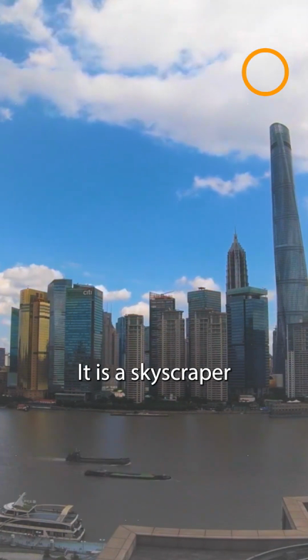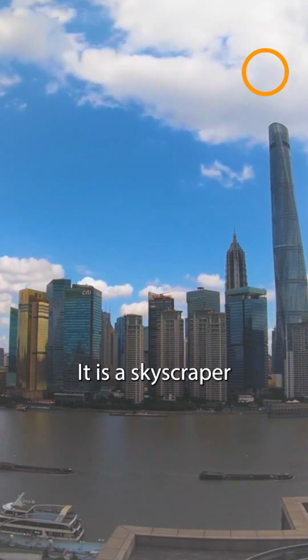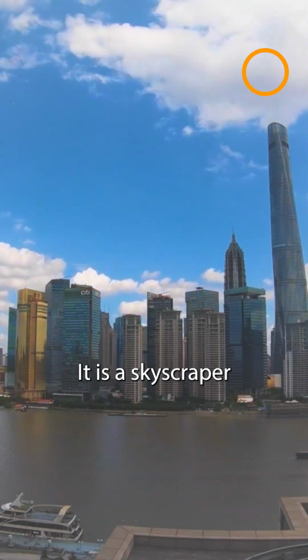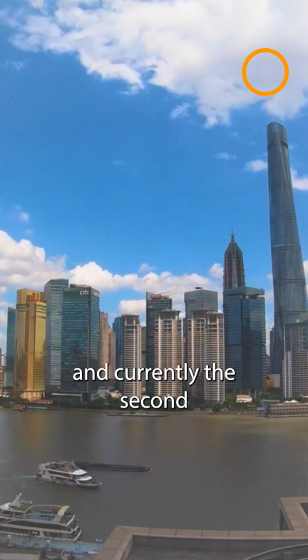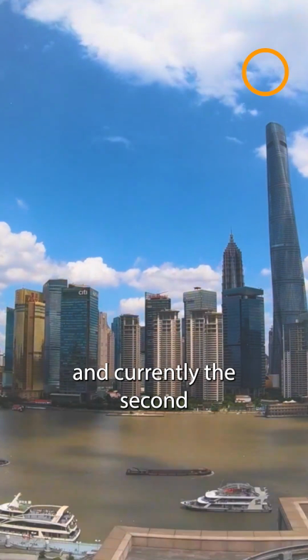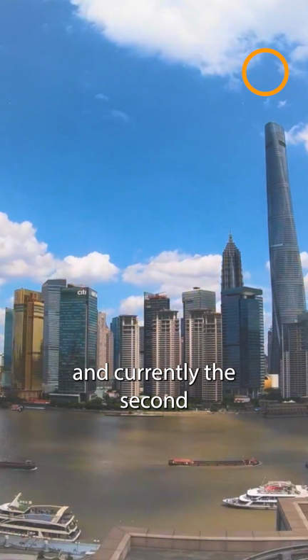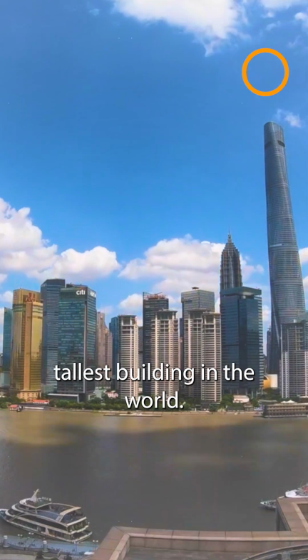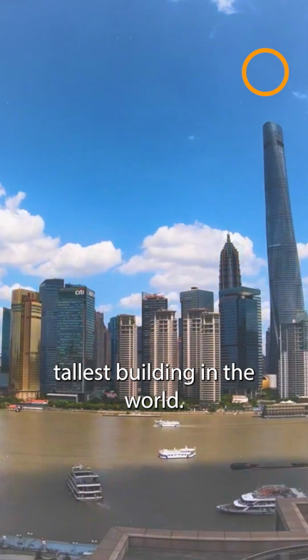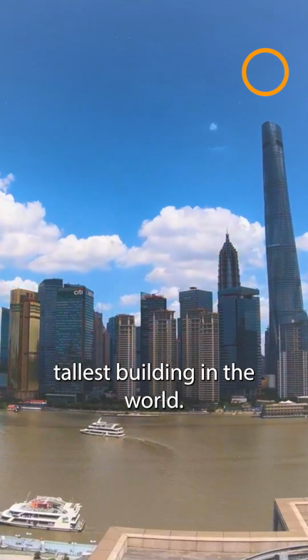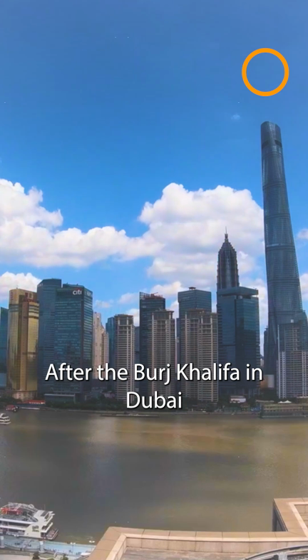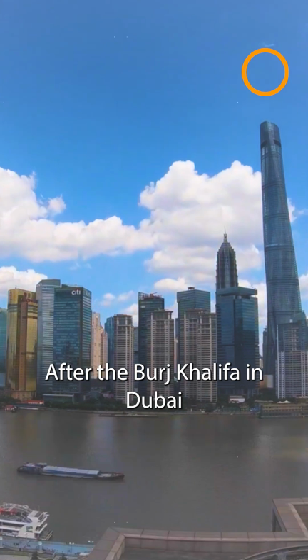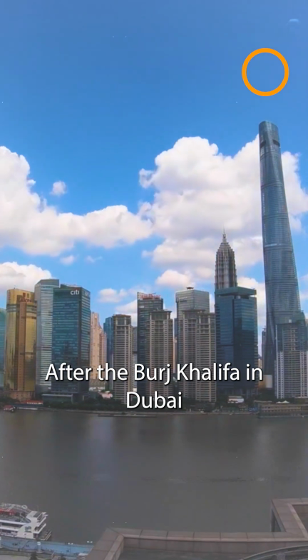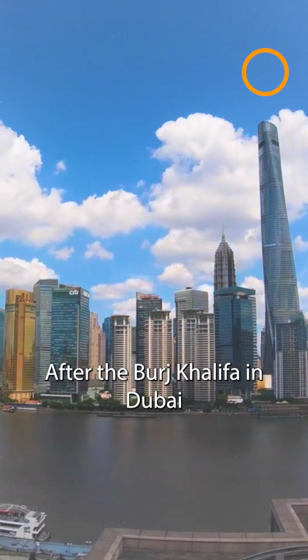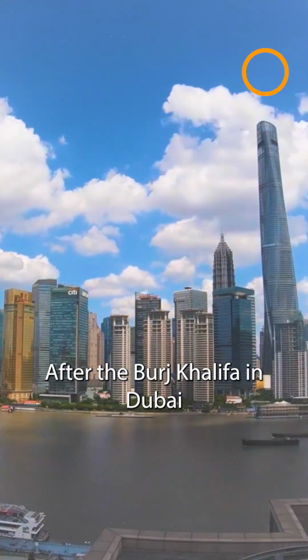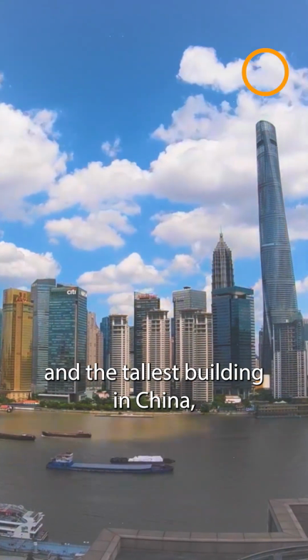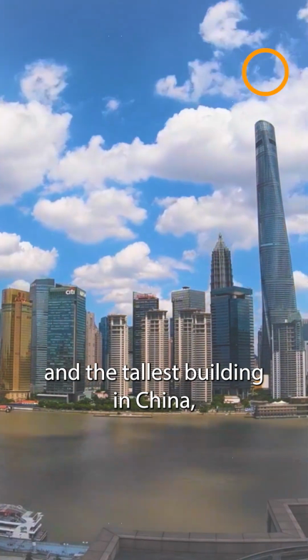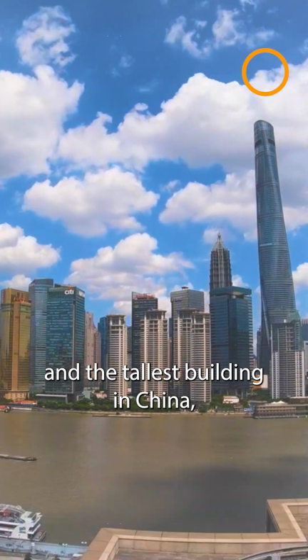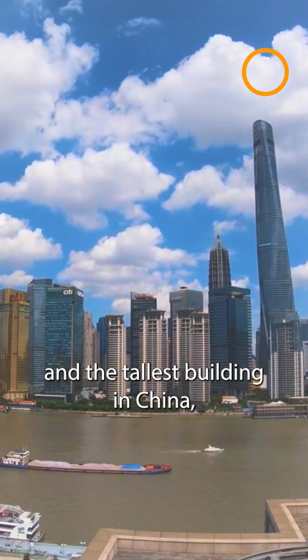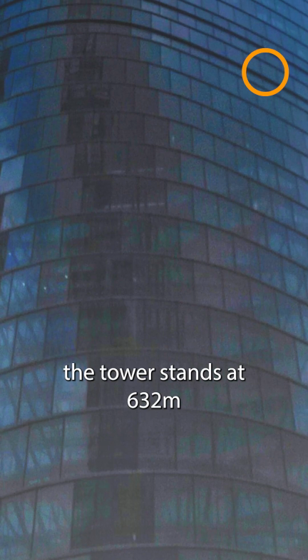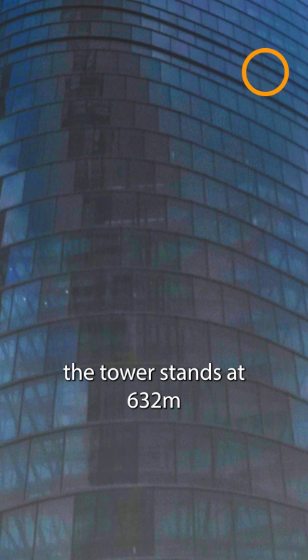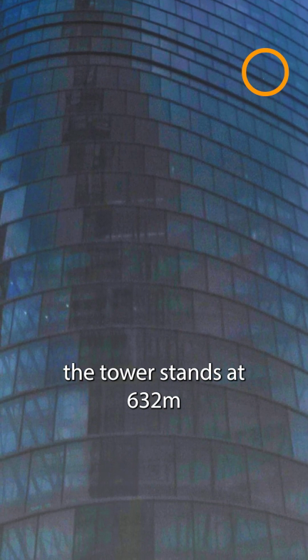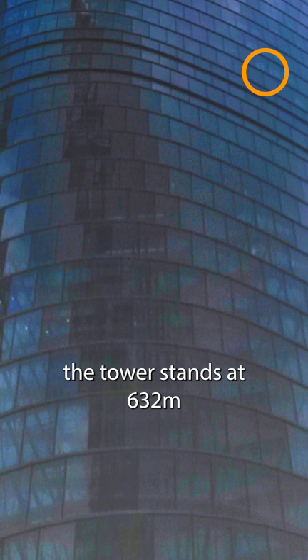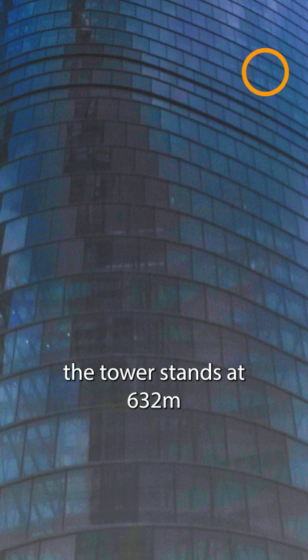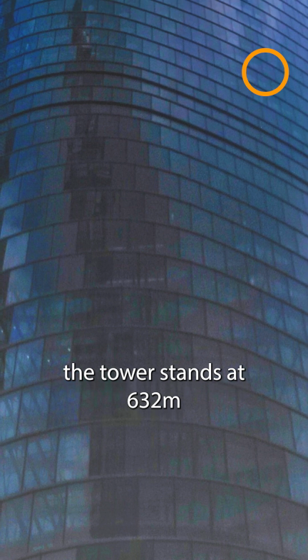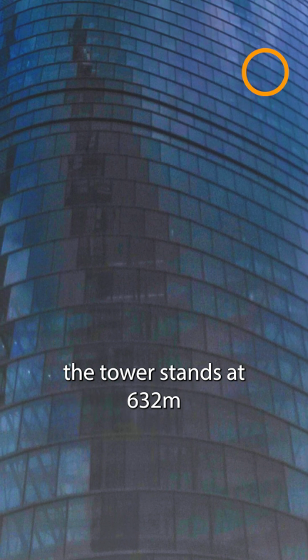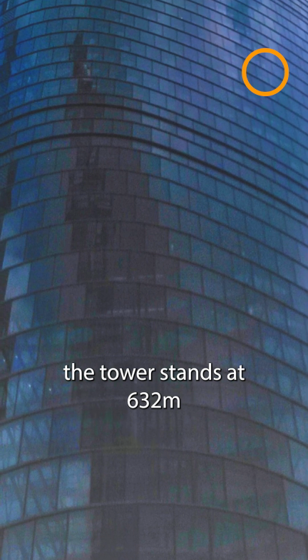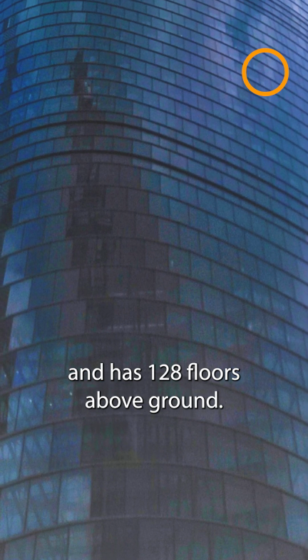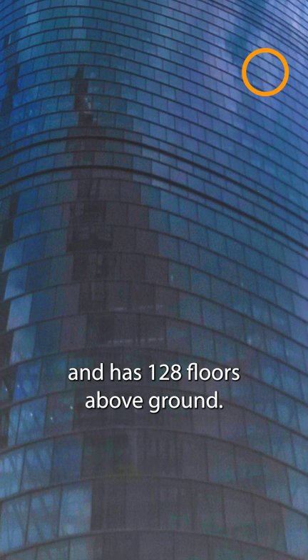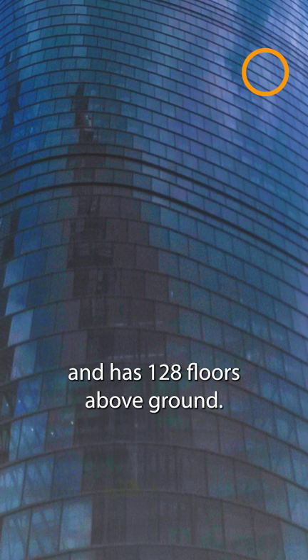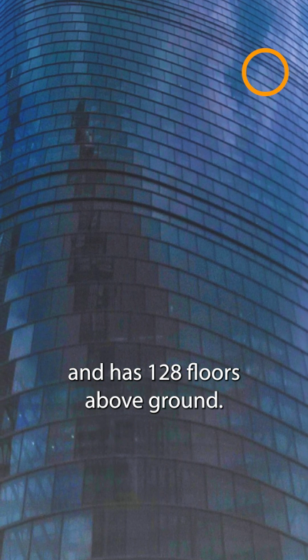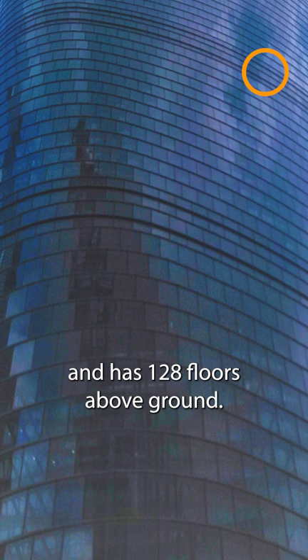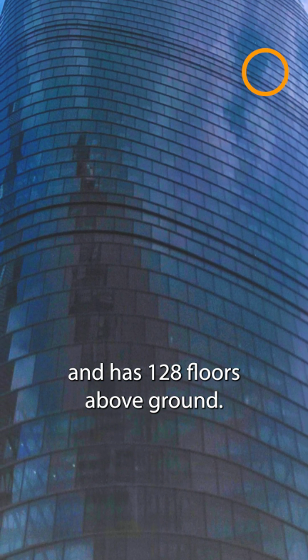It is a skyscraper and currently the second tallest building in the world, after the Burj Khalifa in Dubai, and the tallest building in China. The tower stands at 632 meters and has 128 floors above ground.